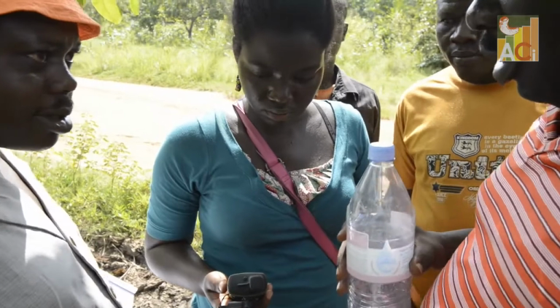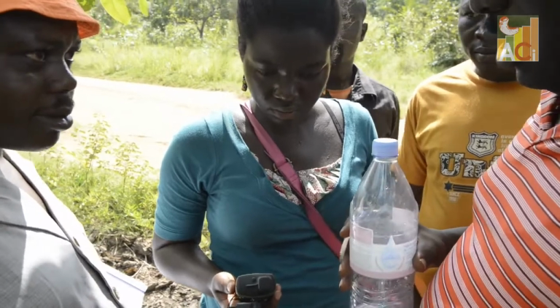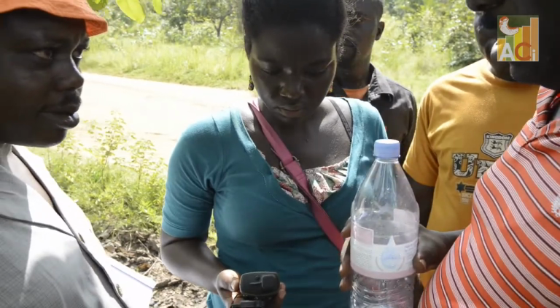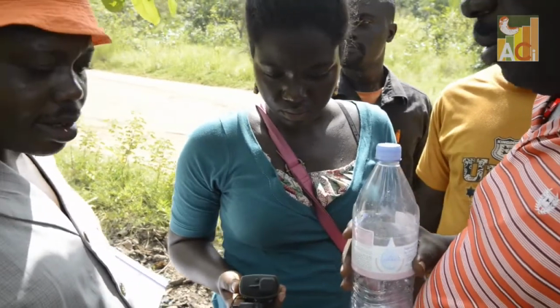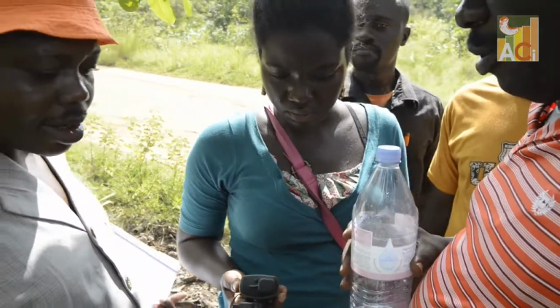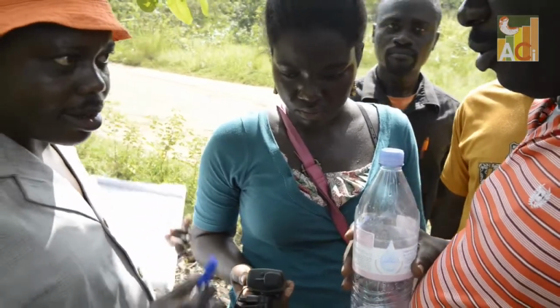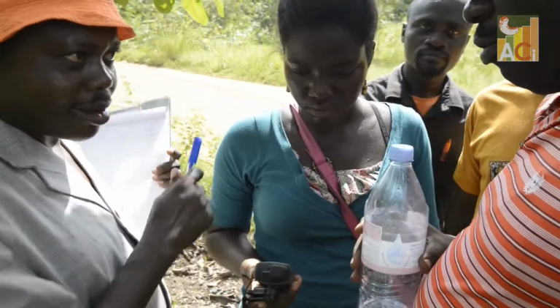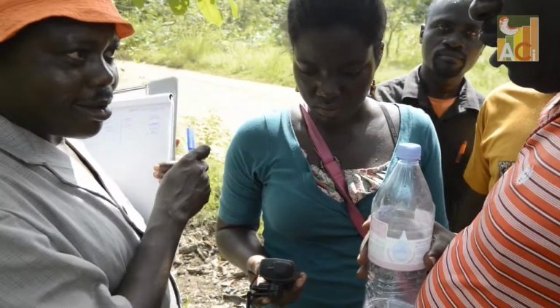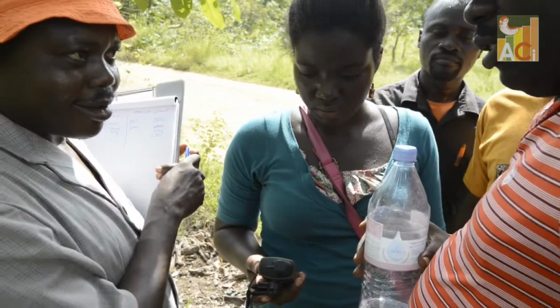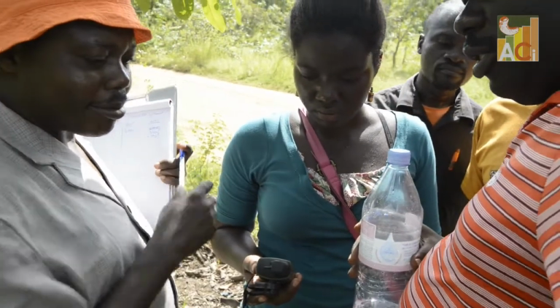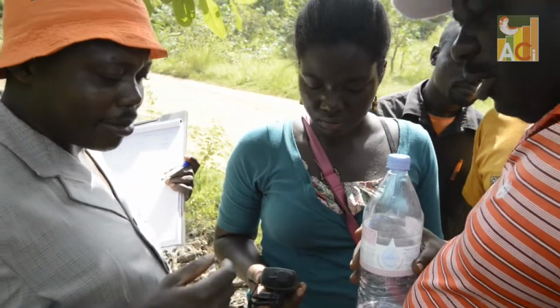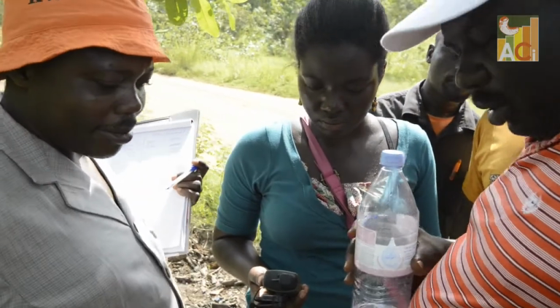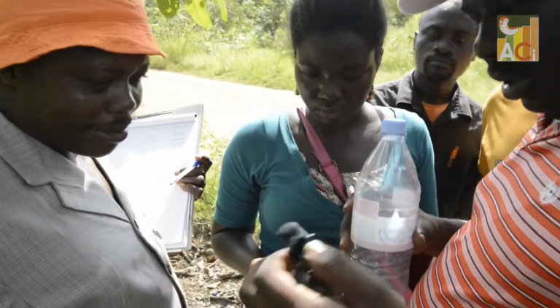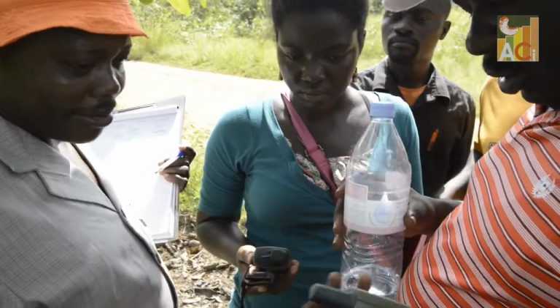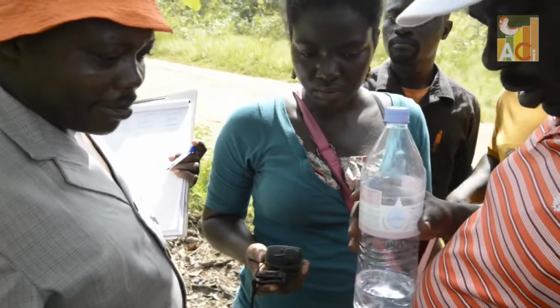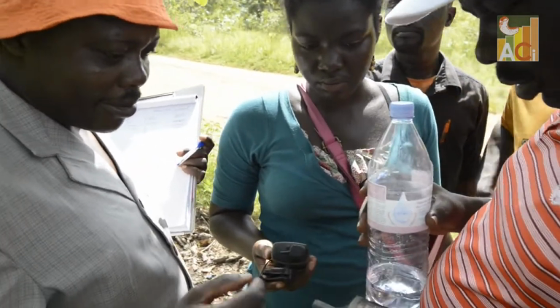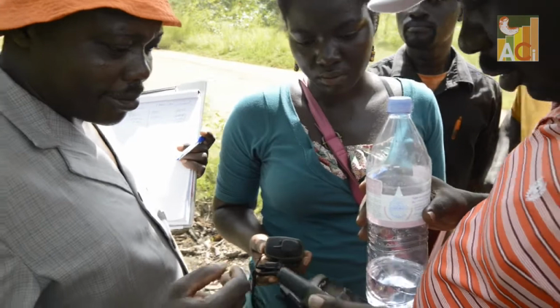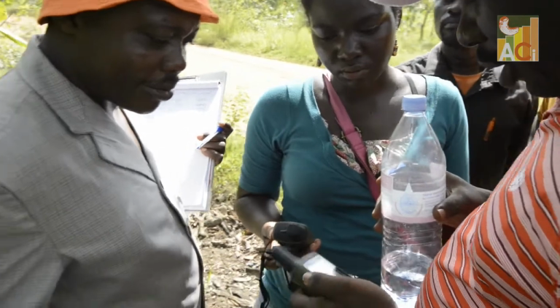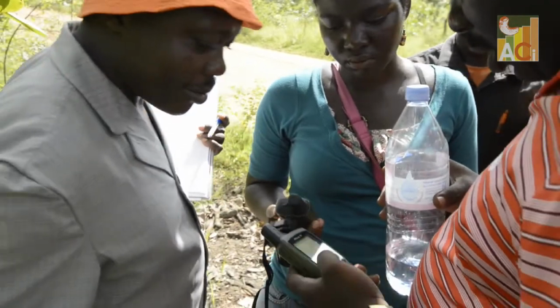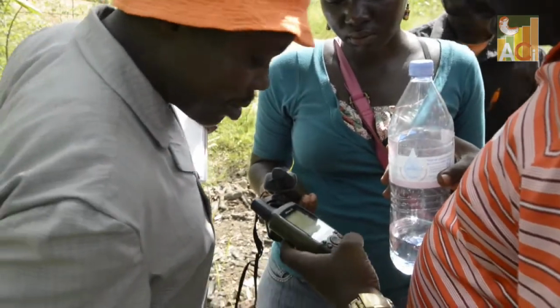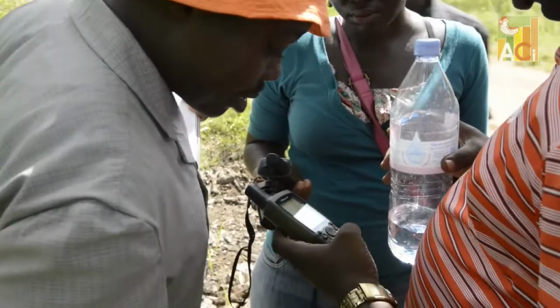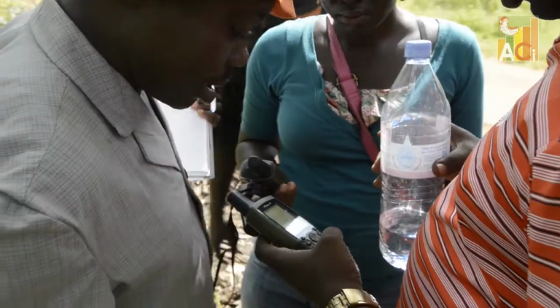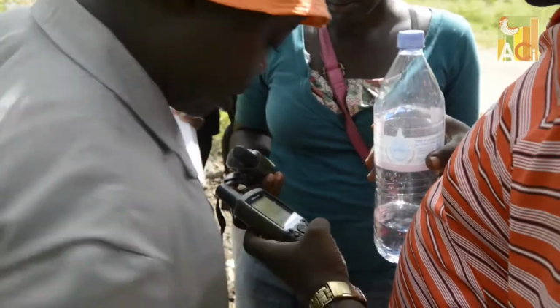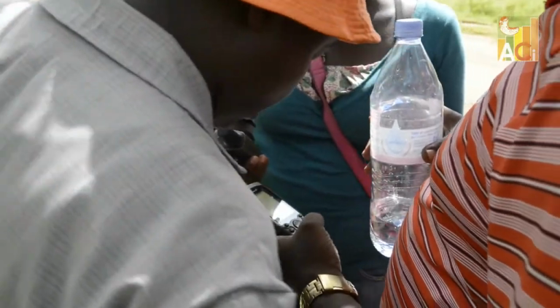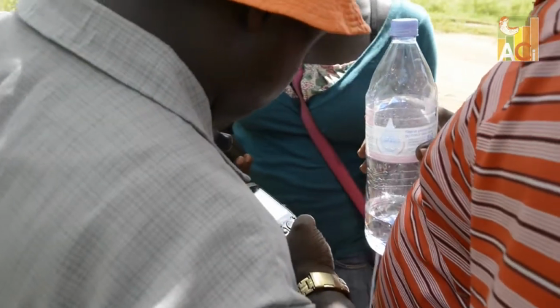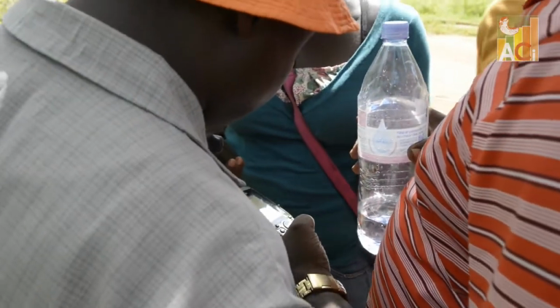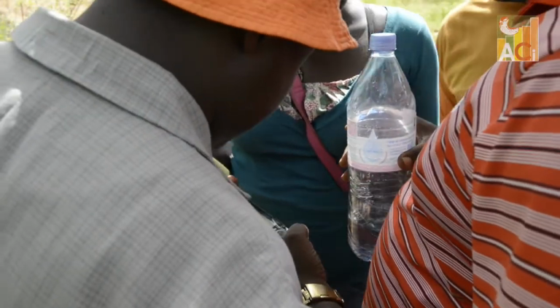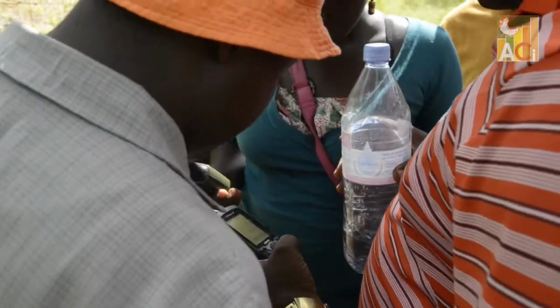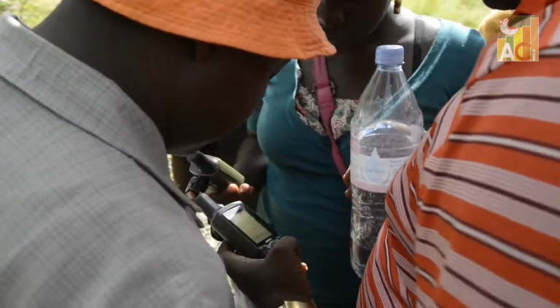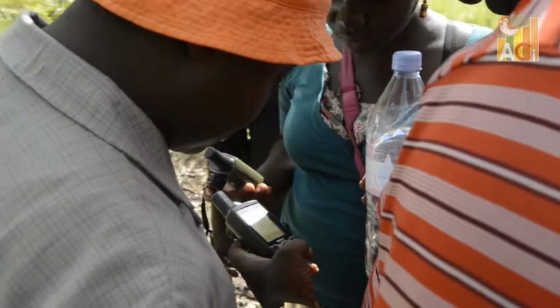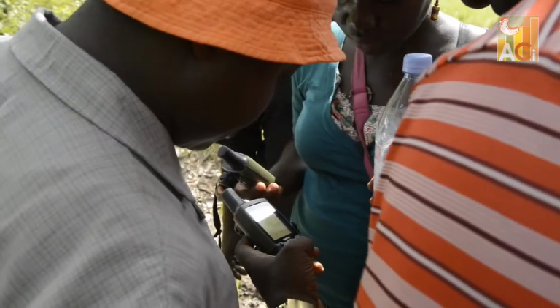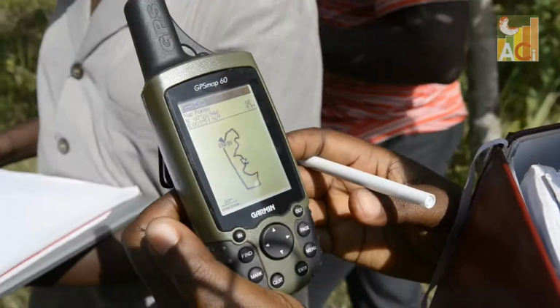The team has finished mapping the farm and returned to the starting point. The shape of the farm is now displayed on the GPS device.